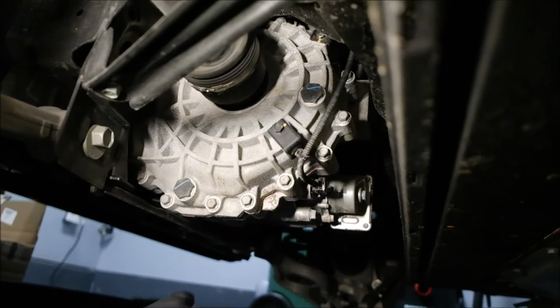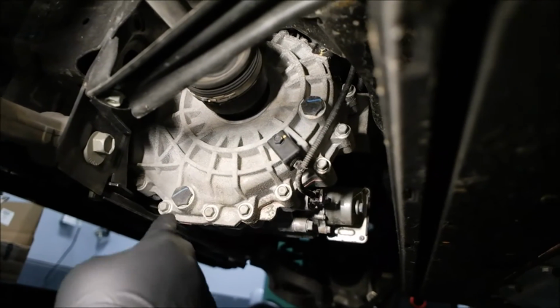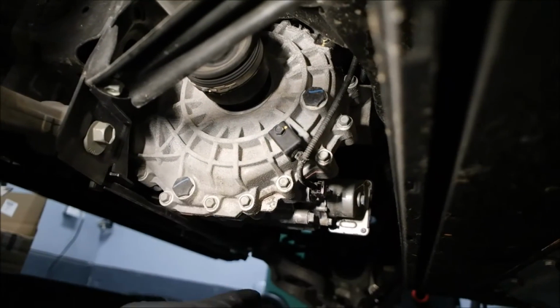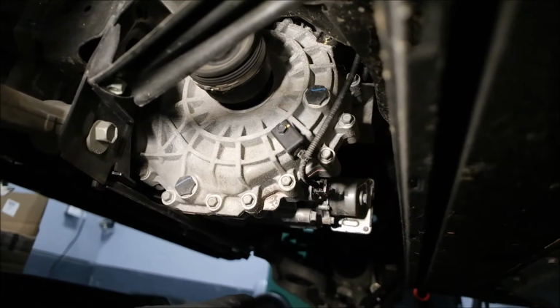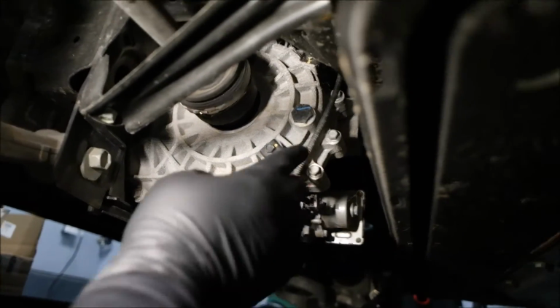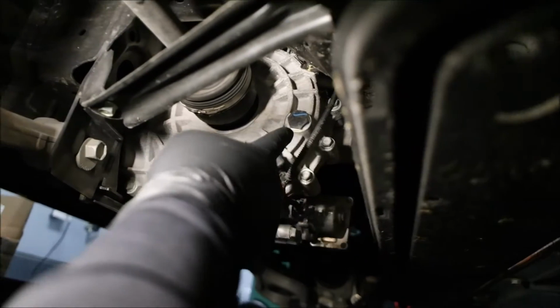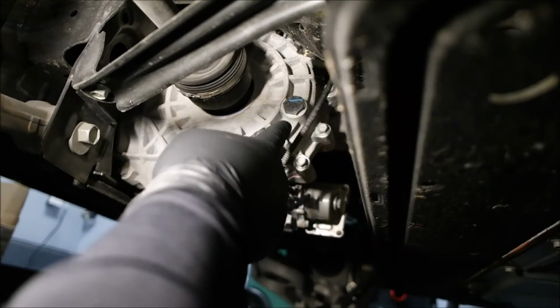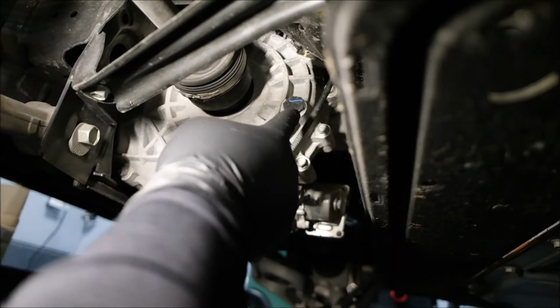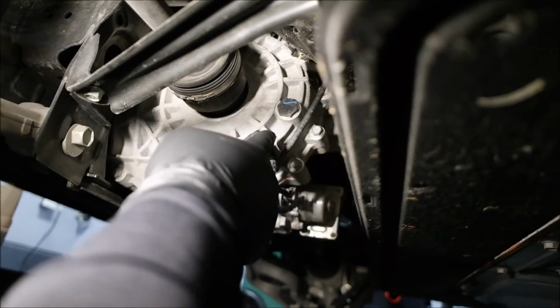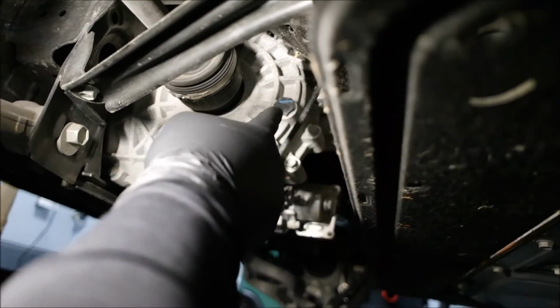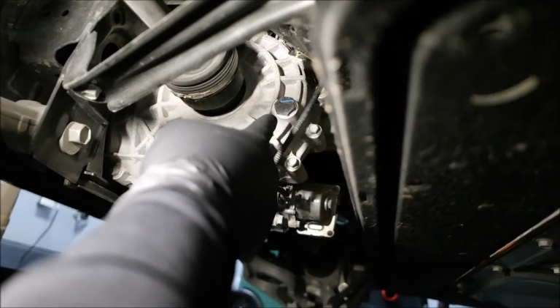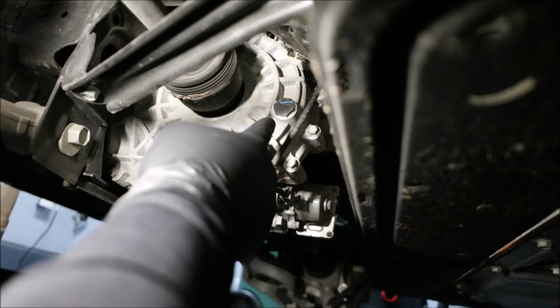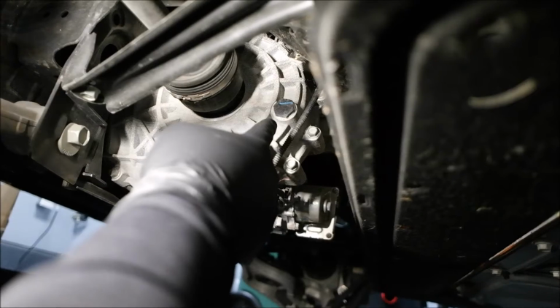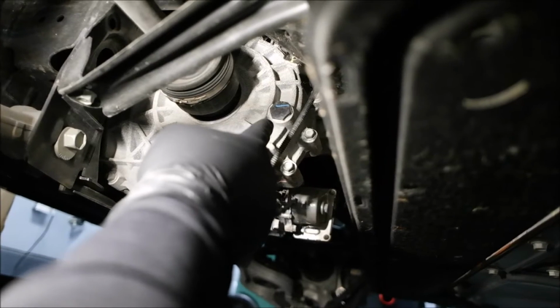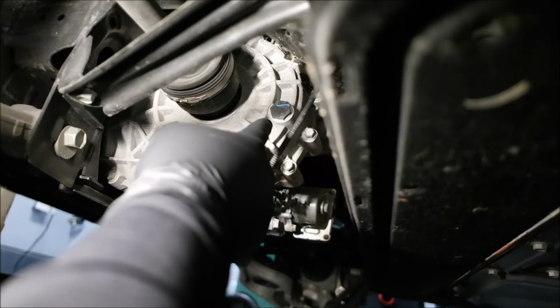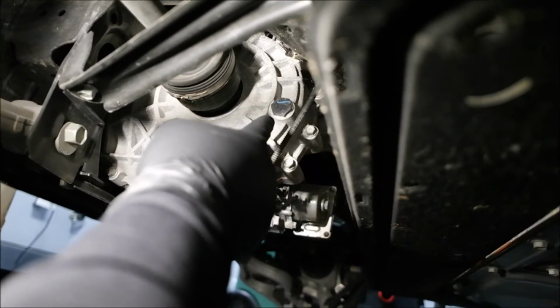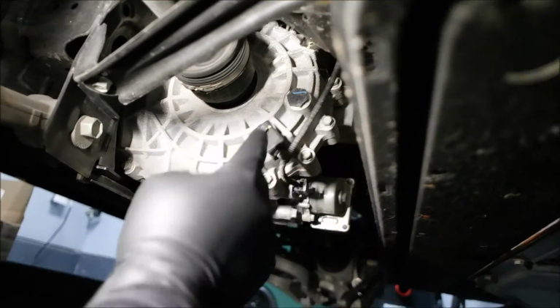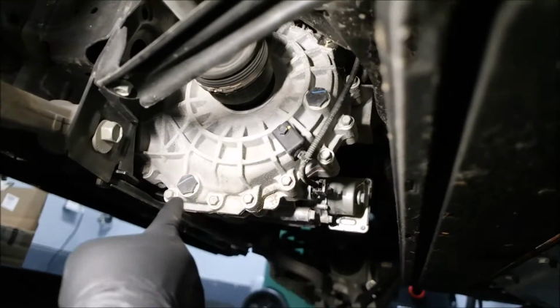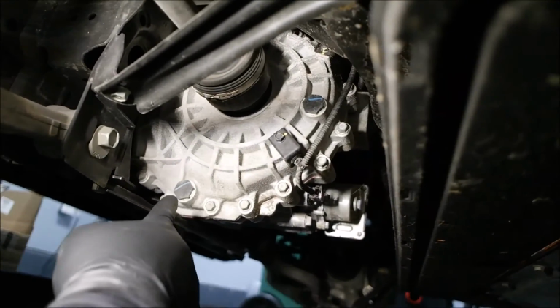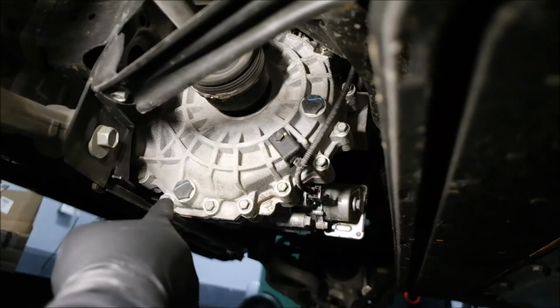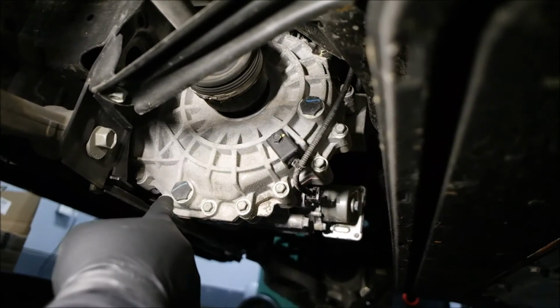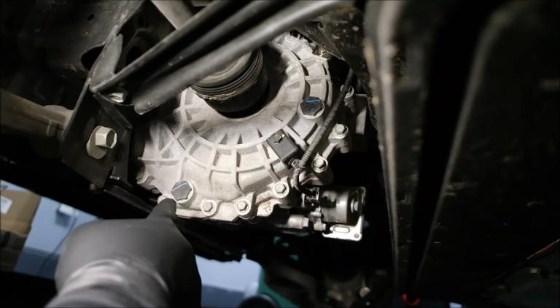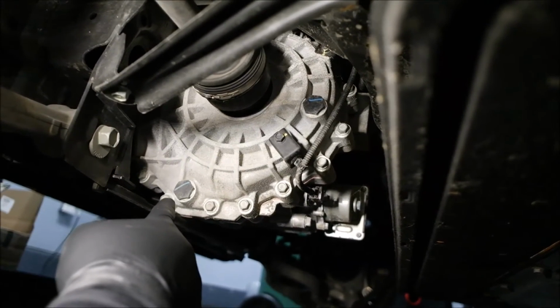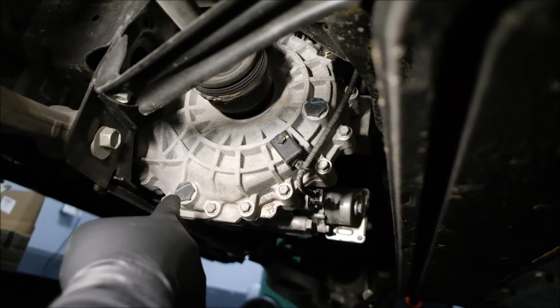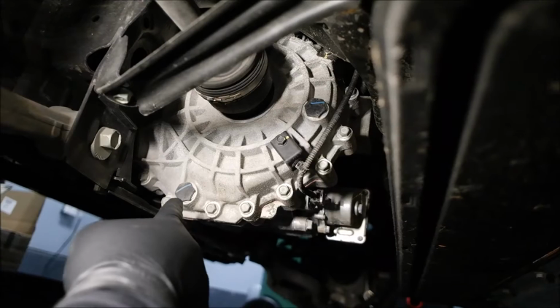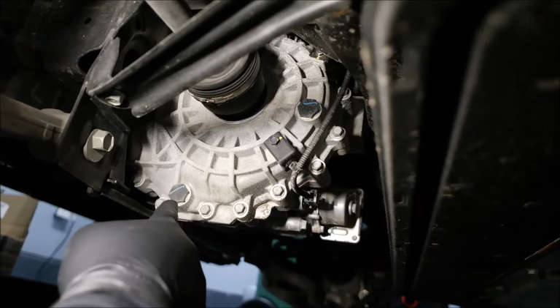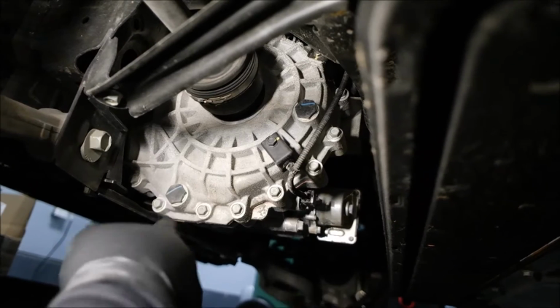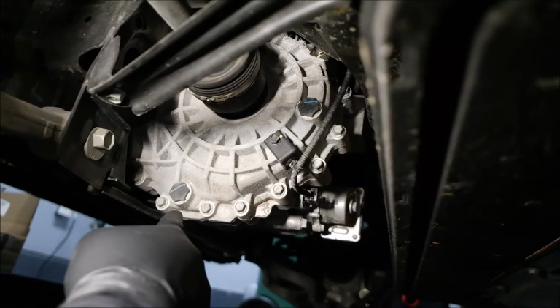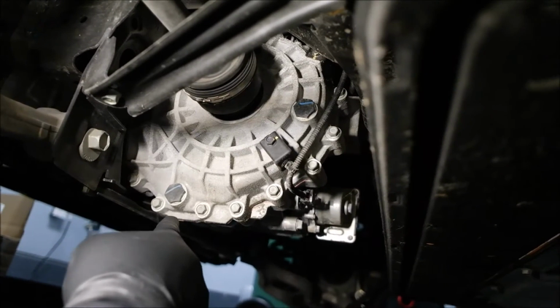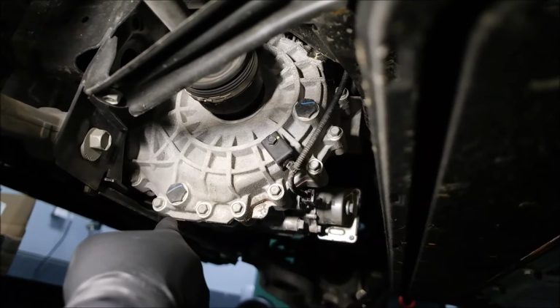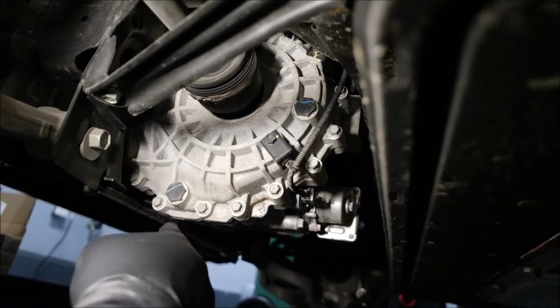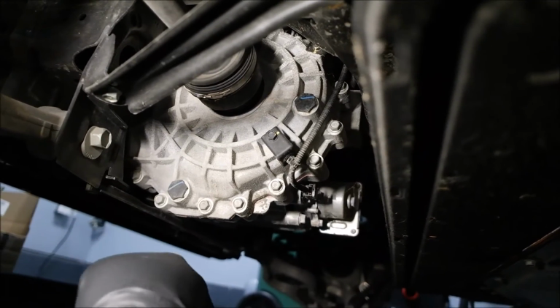If you've never done this before, you always want to open the fill plug first to make sure you can get it out, and then you open the drain plug. Let me show you some of the things you're going to need to get this job done.